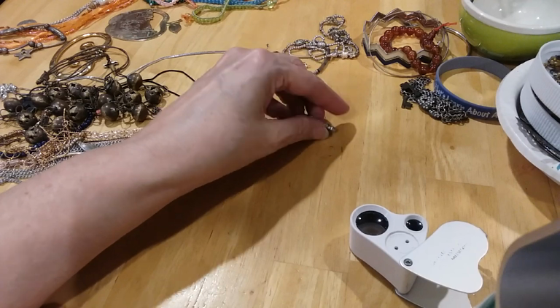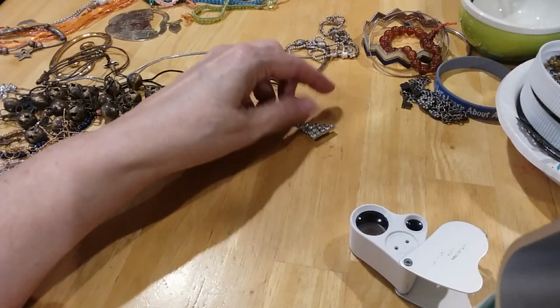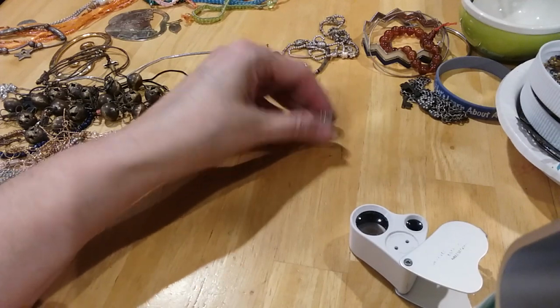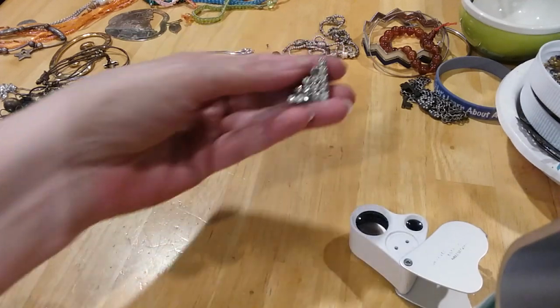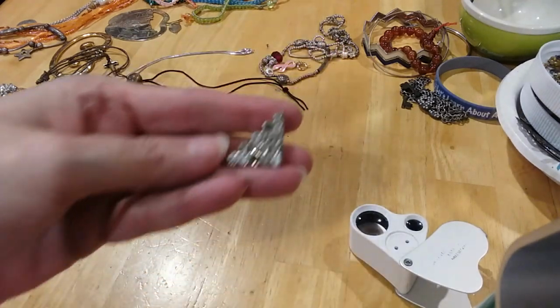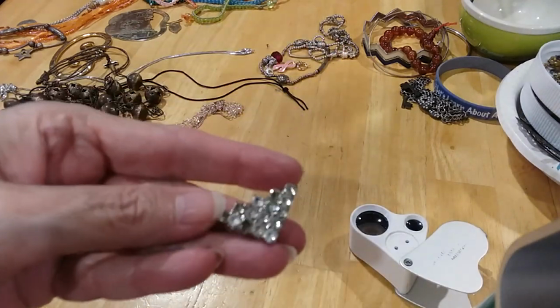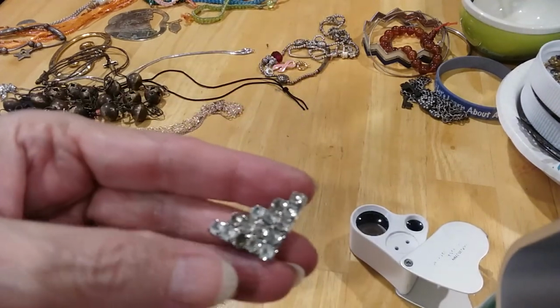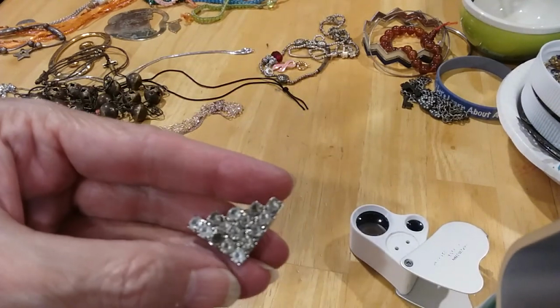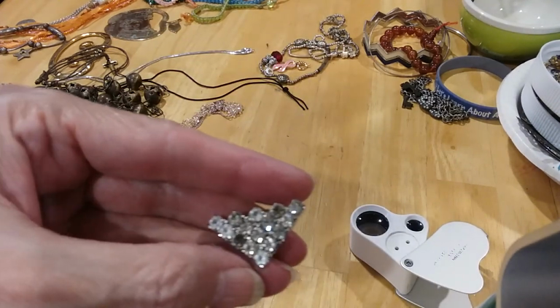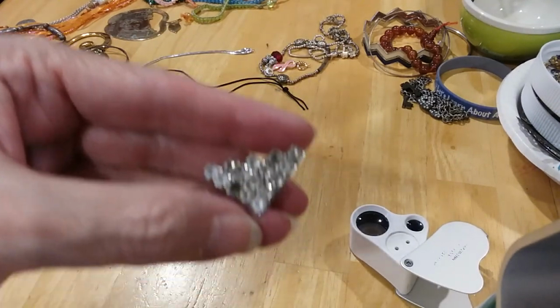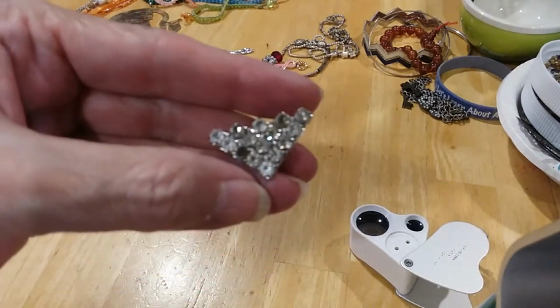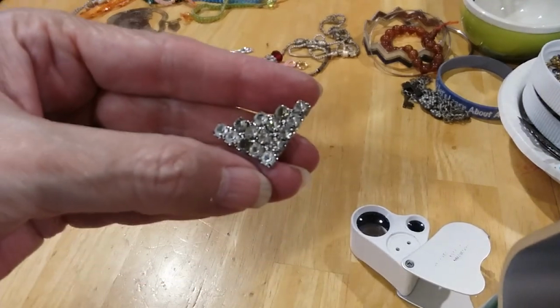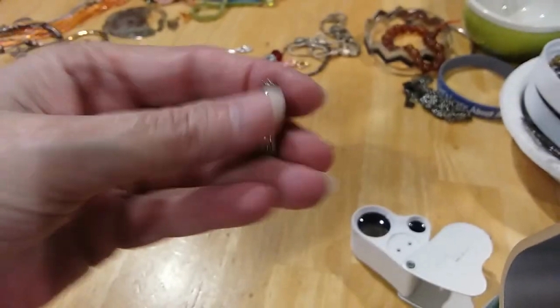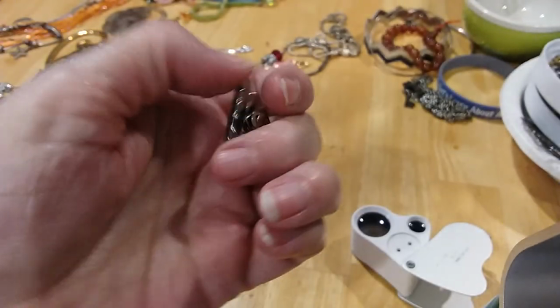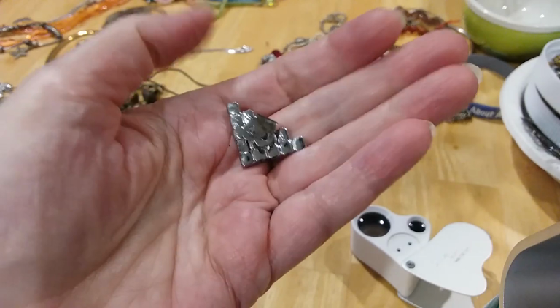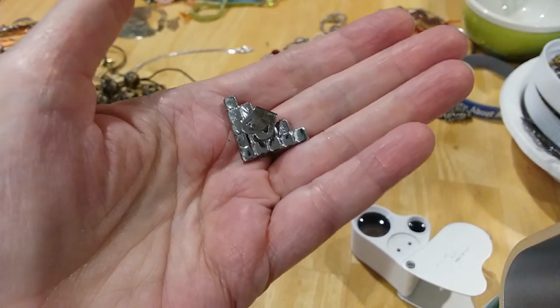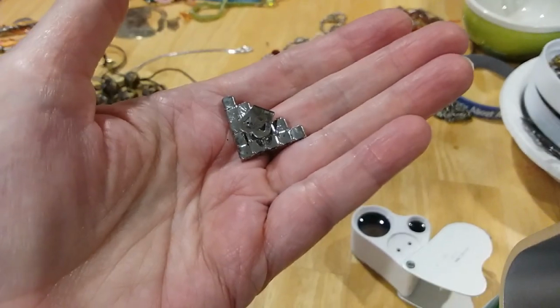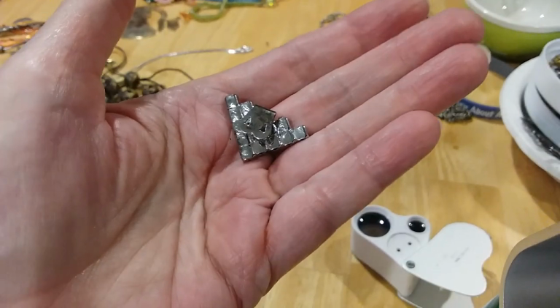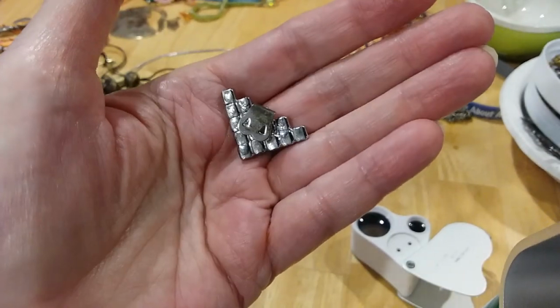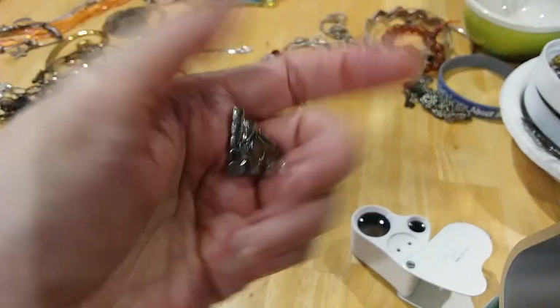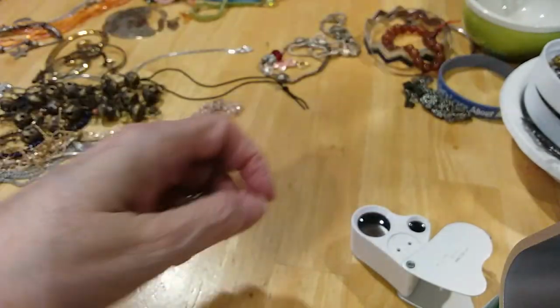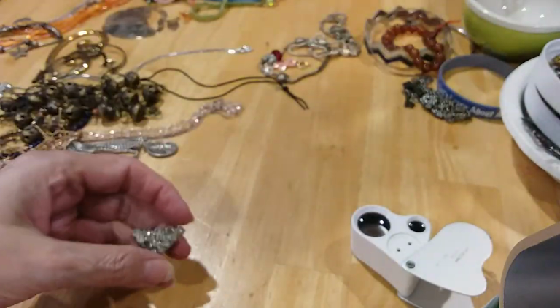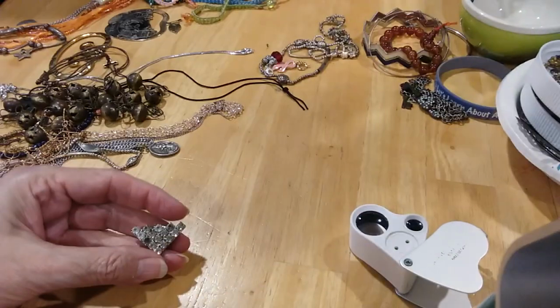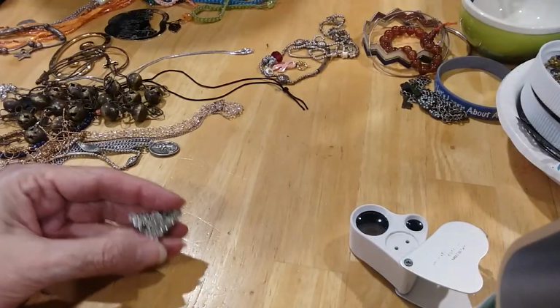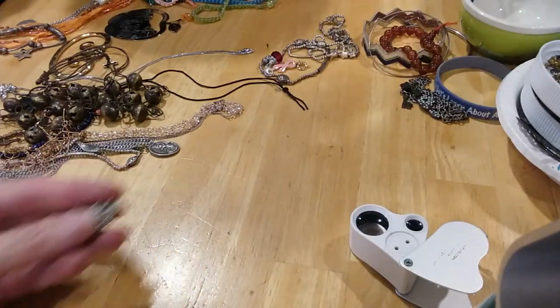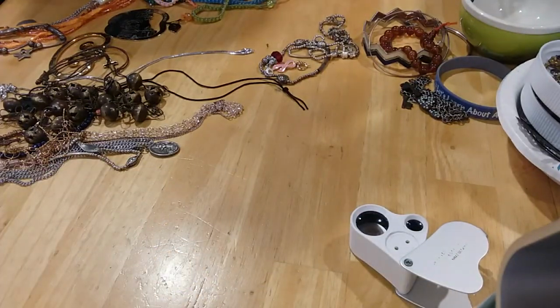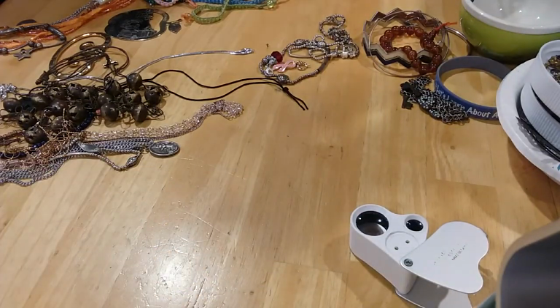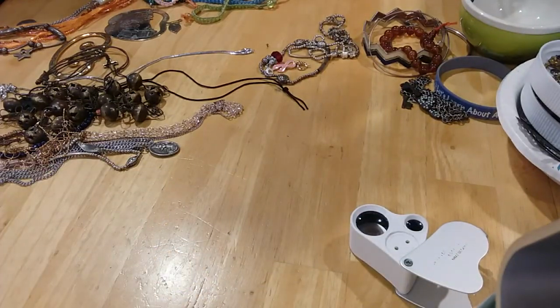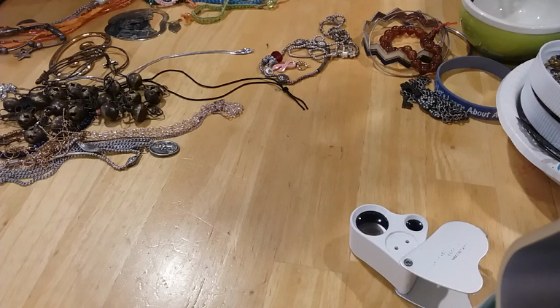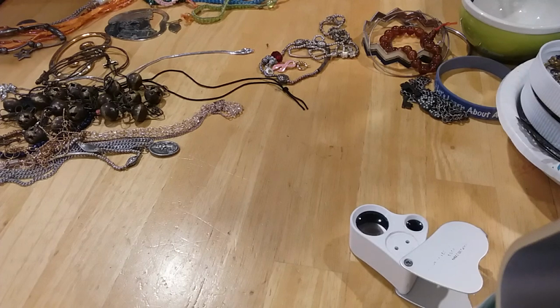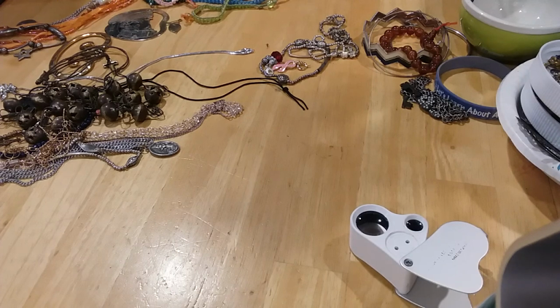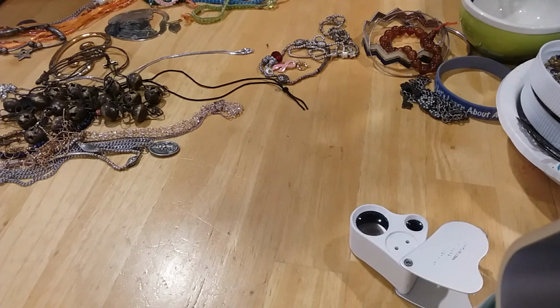This is a shoe clip — it's missing a rhinestone. Here's the back. I'll keep that with my stuff.